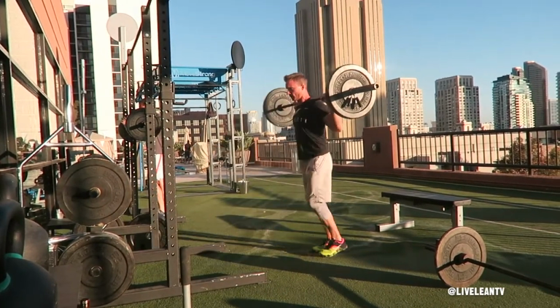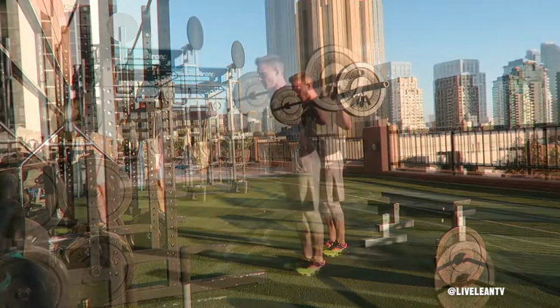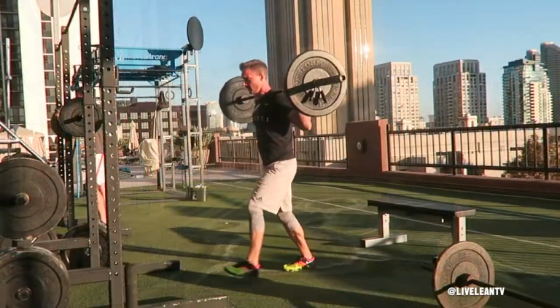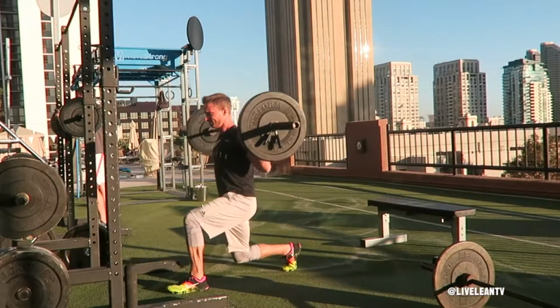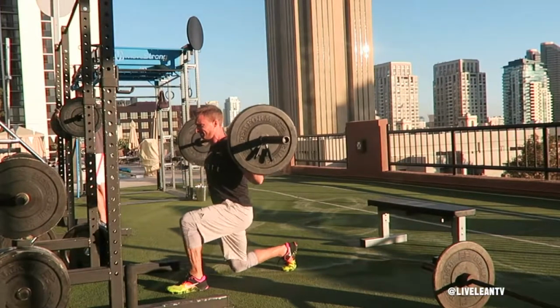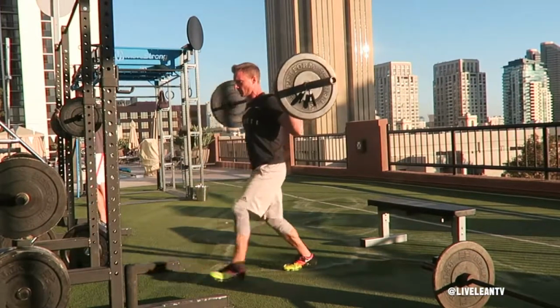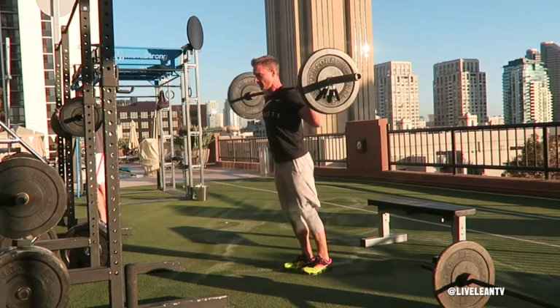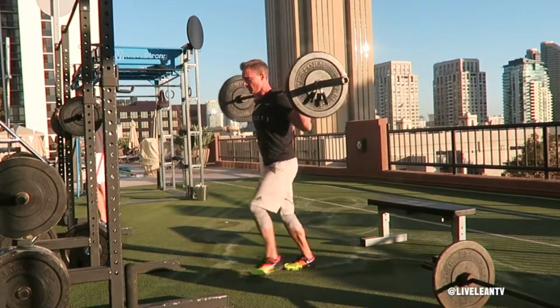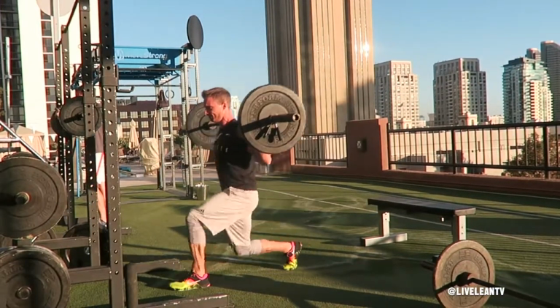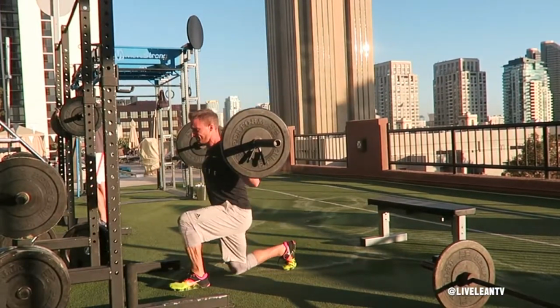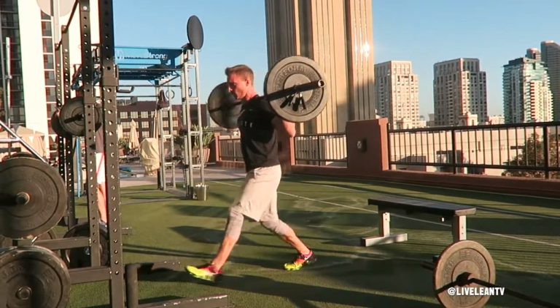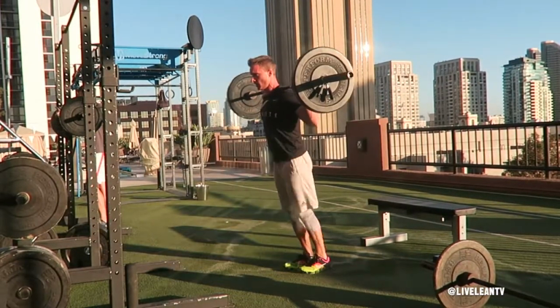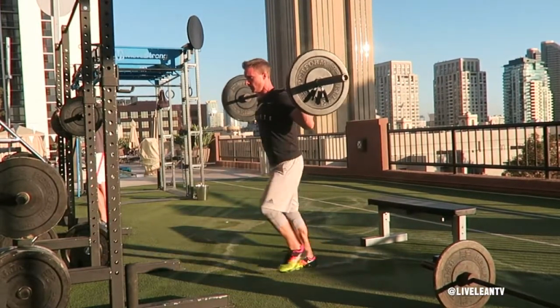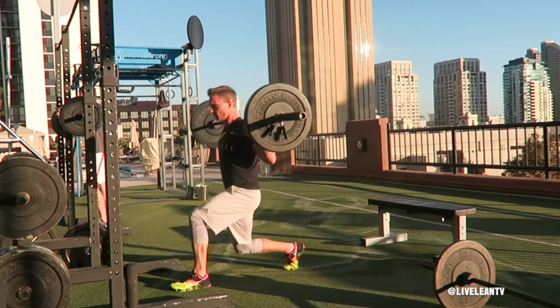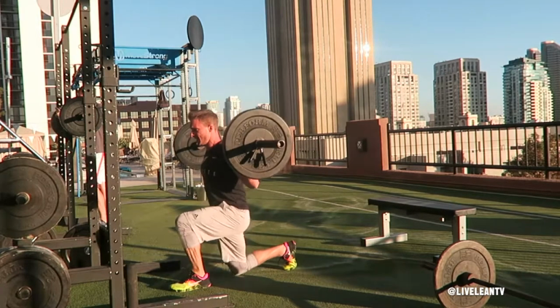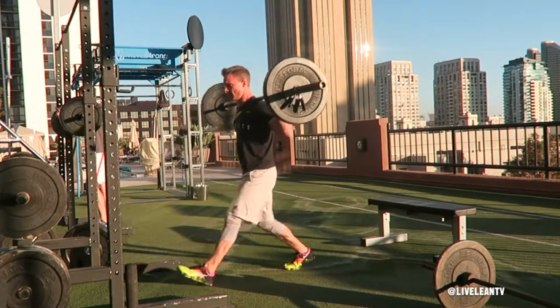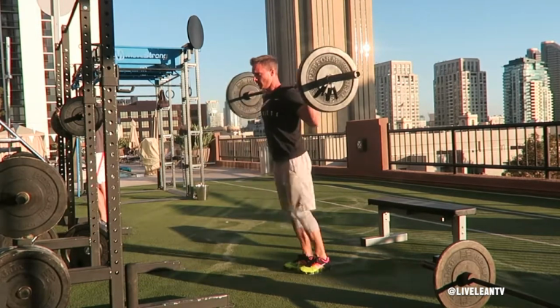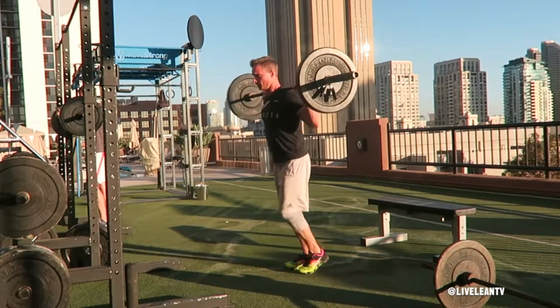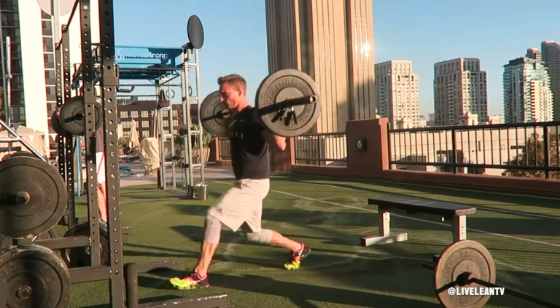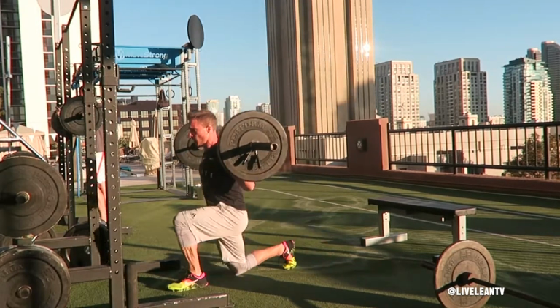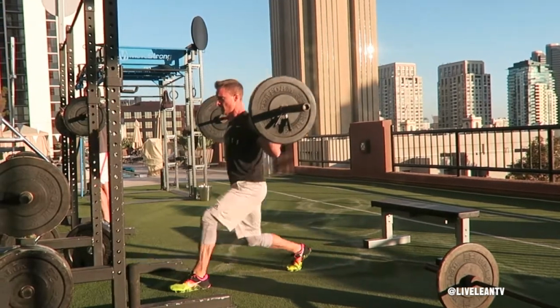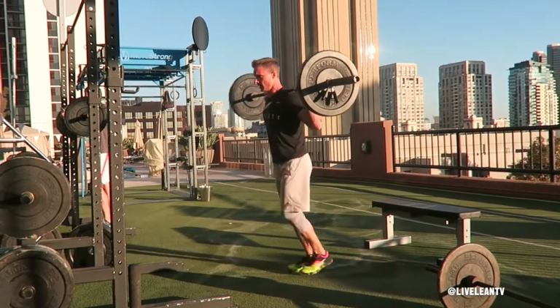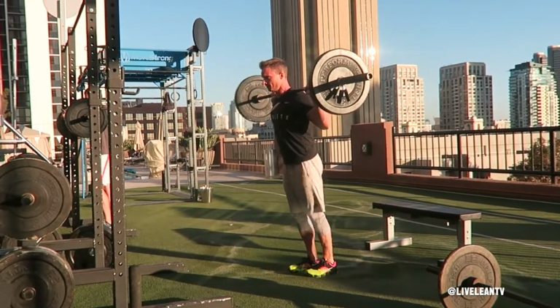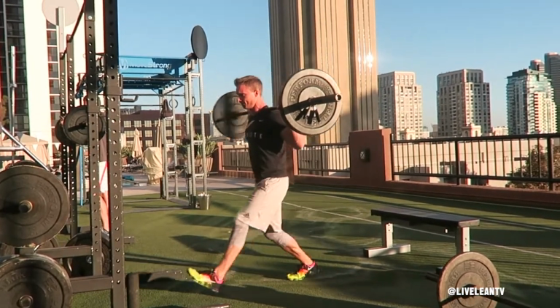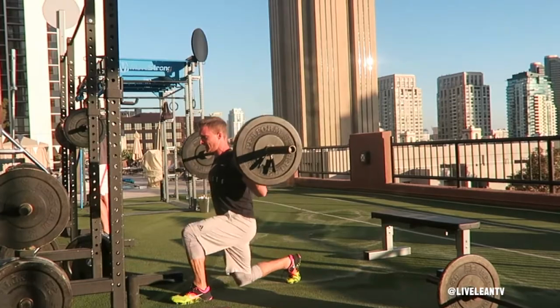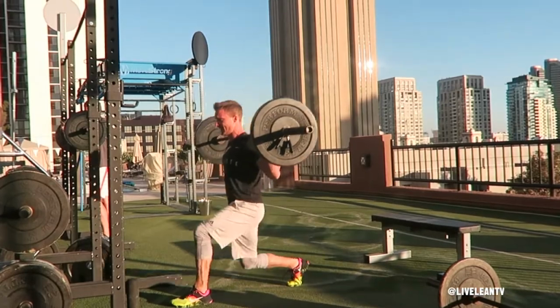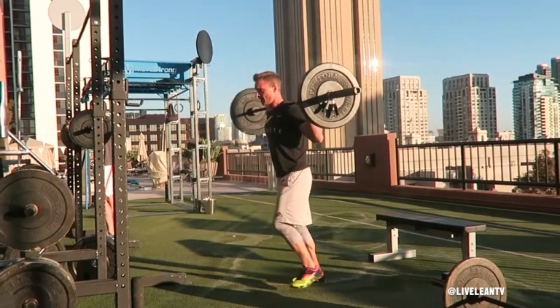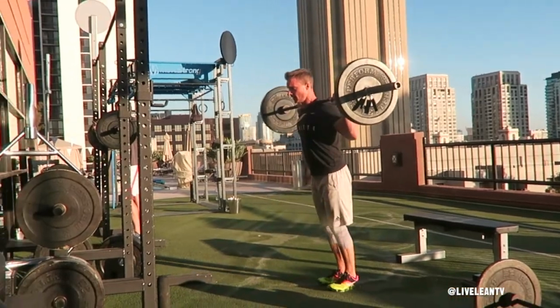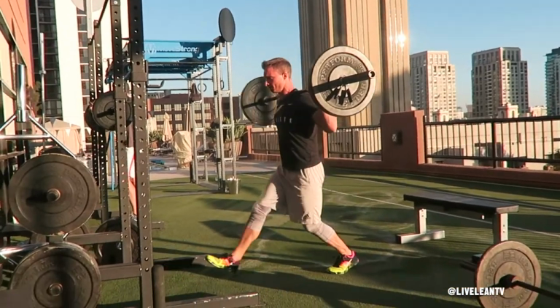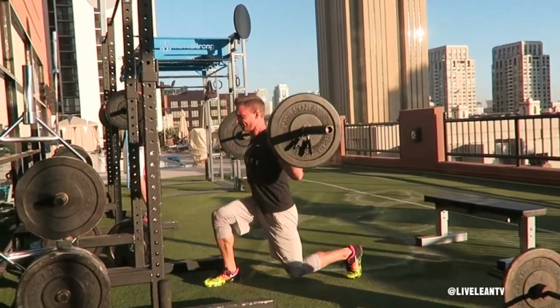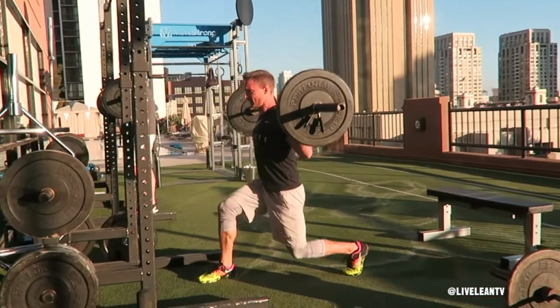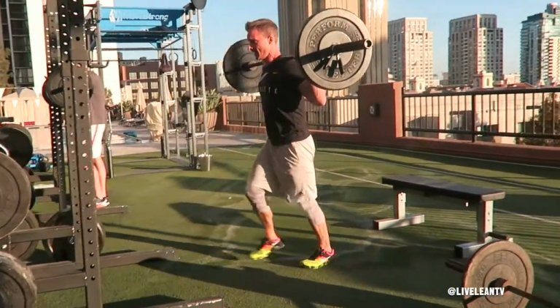Take one step forward with one leg and descend into the lunge until your front thigh is parallel to the ground and your back knee is bent at a 90 degree angle, hovering just above the floor. Ensure your upper body is upright and perpendicular to the ground. Press your feet through the floor to step back to the original standing position. Repeat for reps.